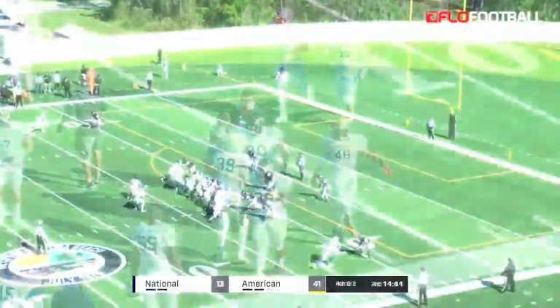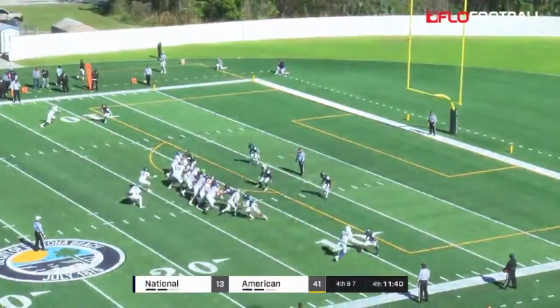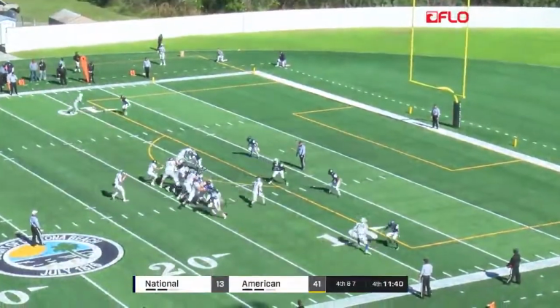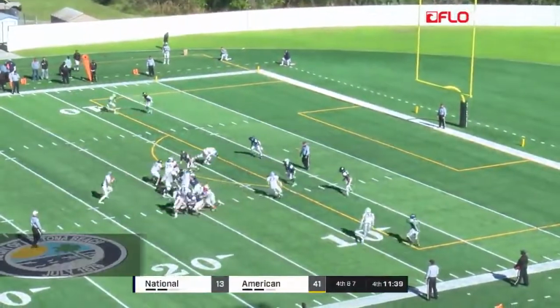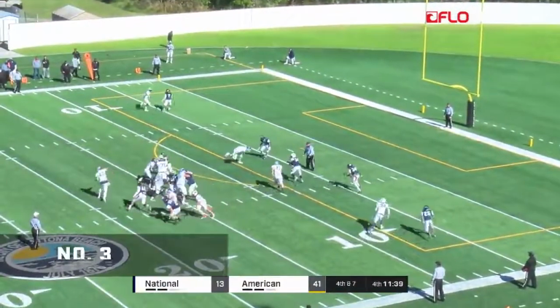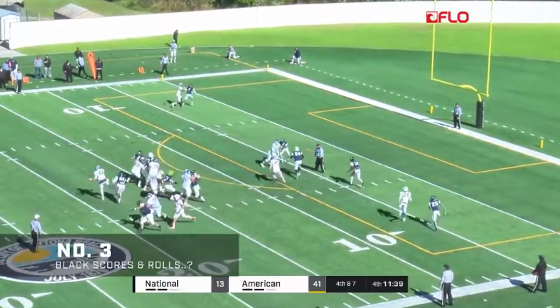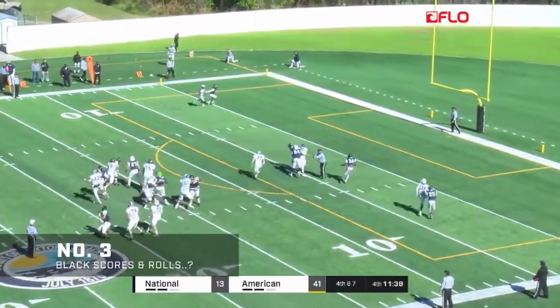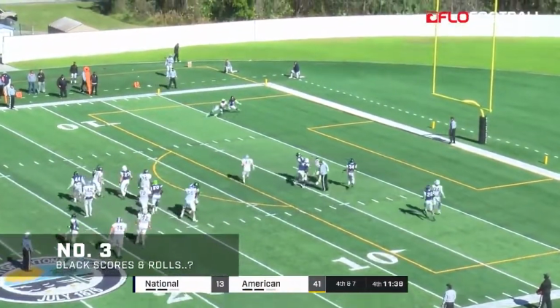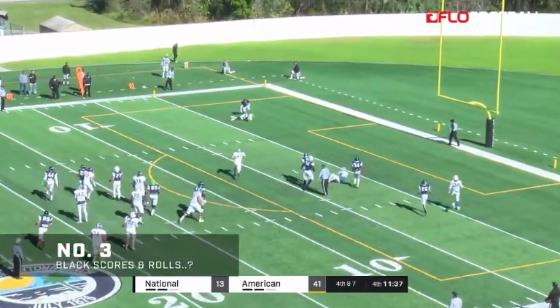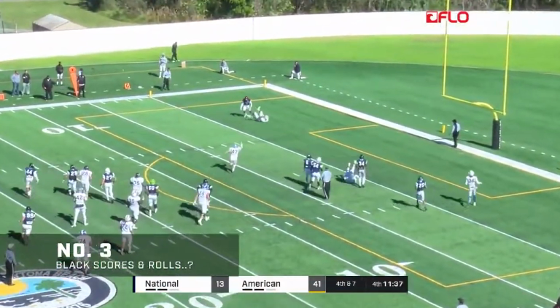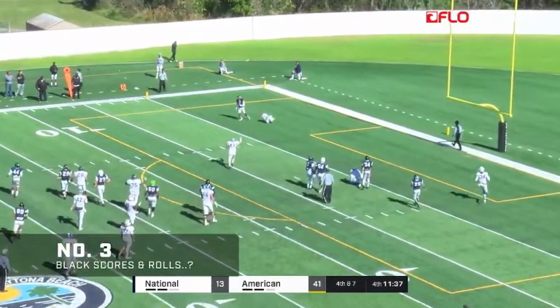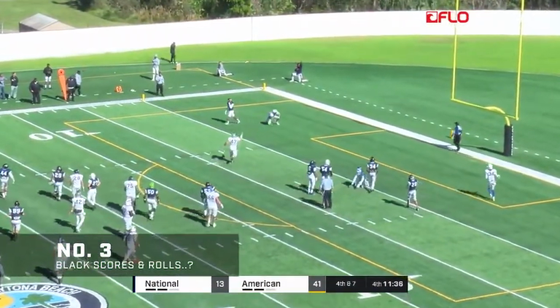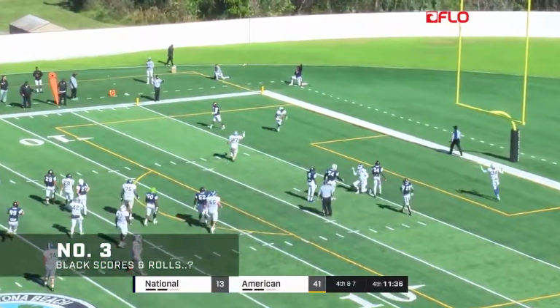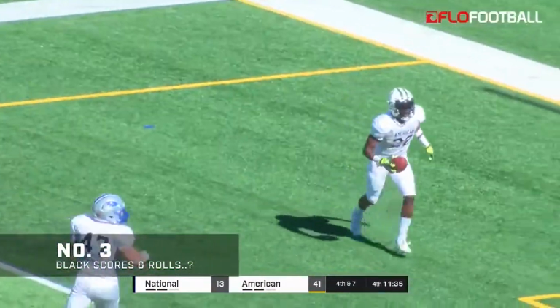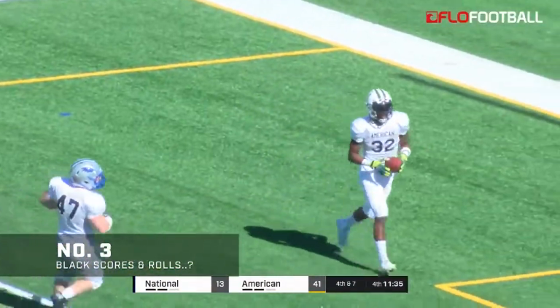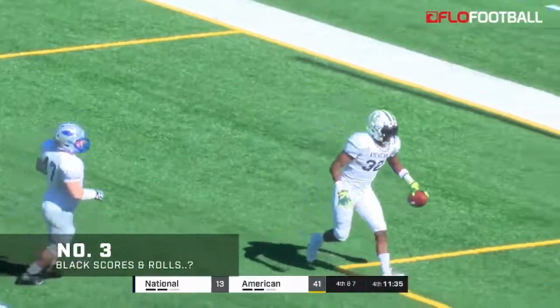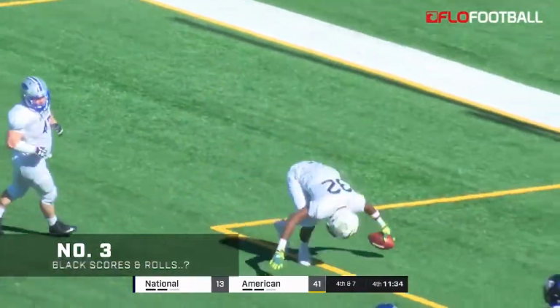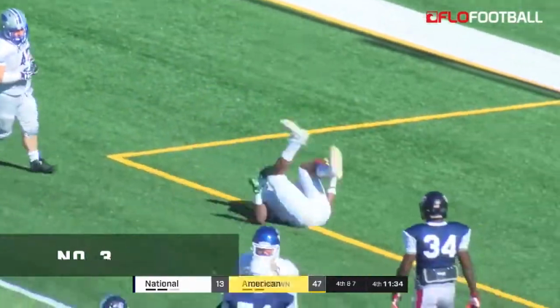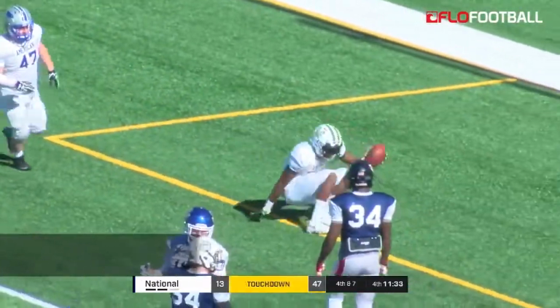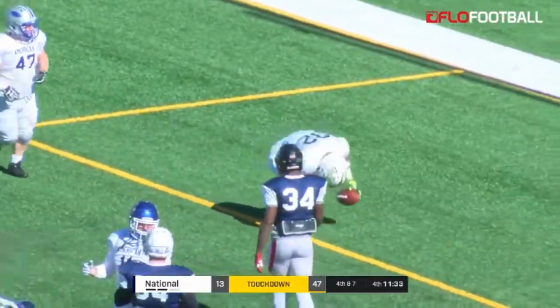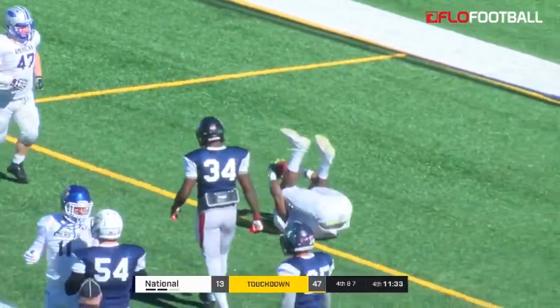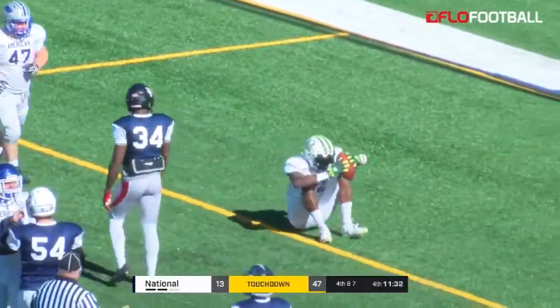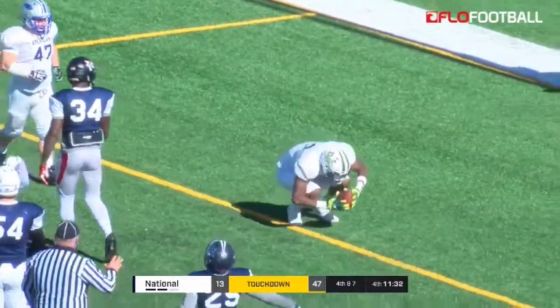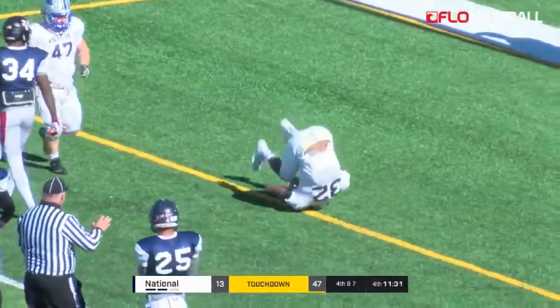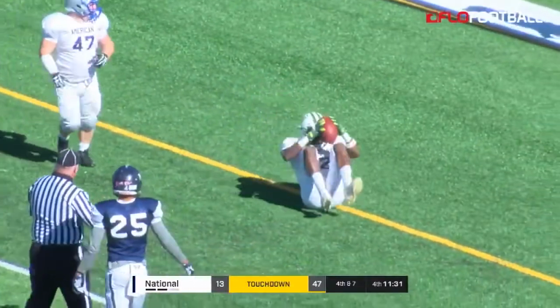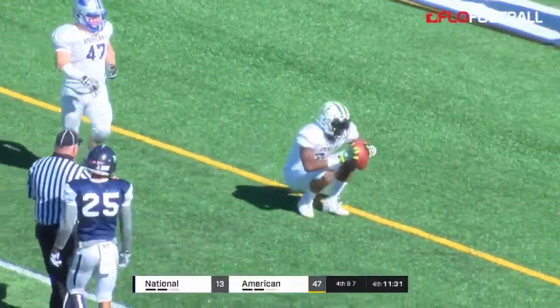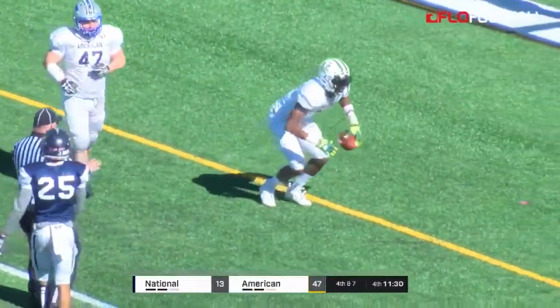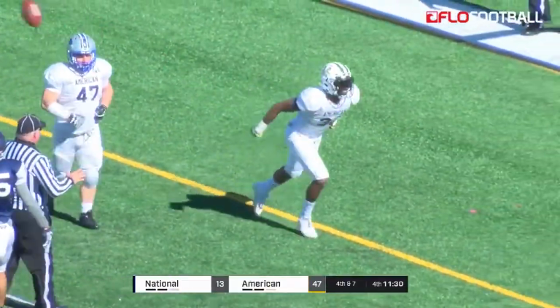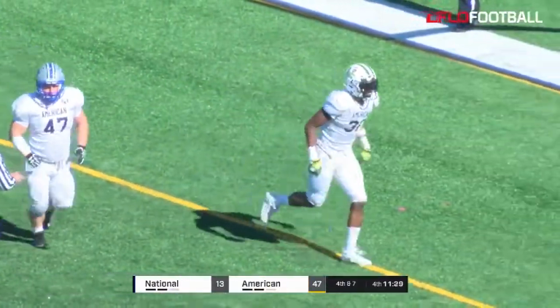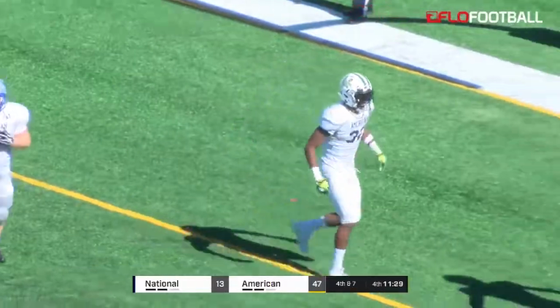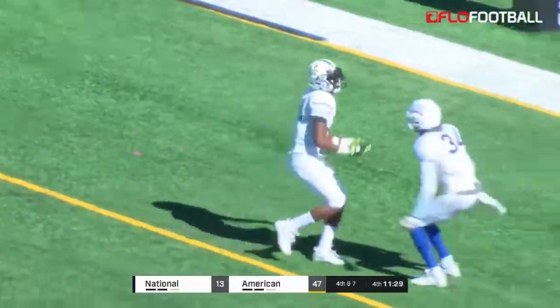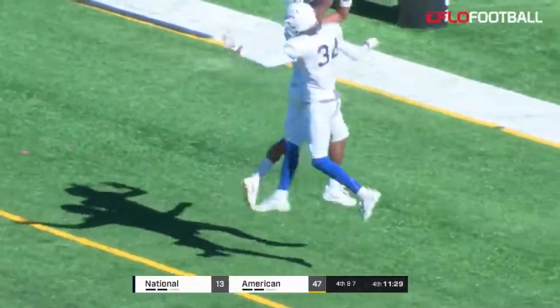Takes the snap, throws far side — catch made. Touchdown, Americans! Damon Black Jr. does some flips in the end zone.